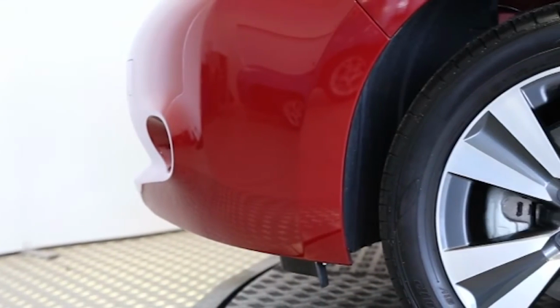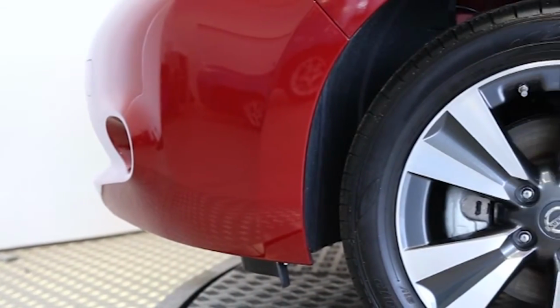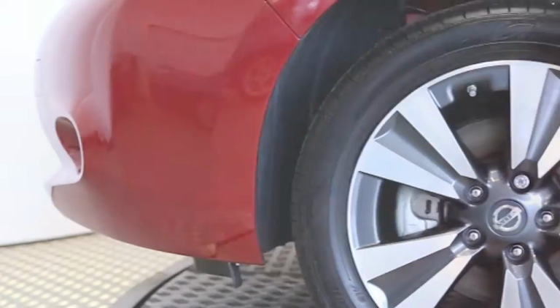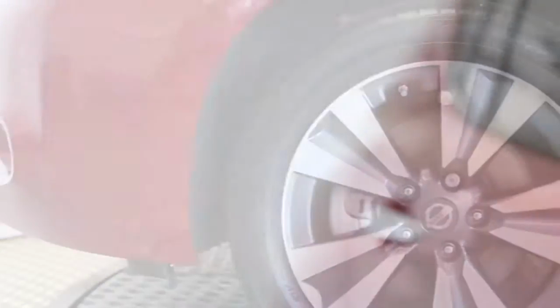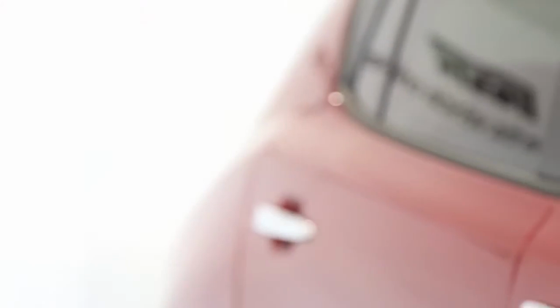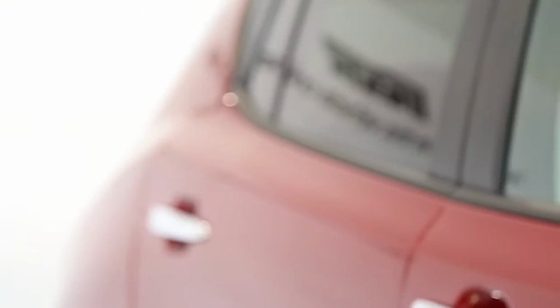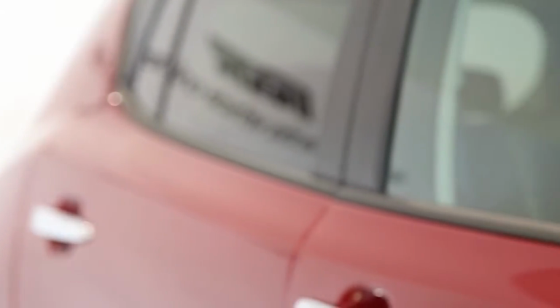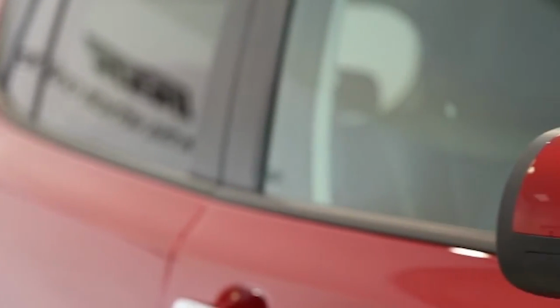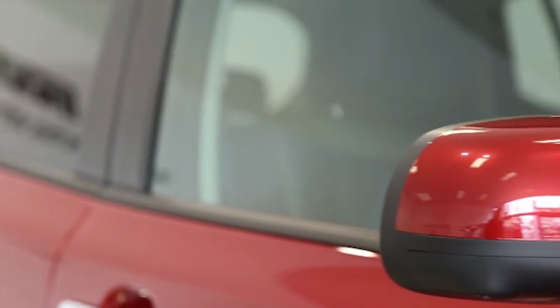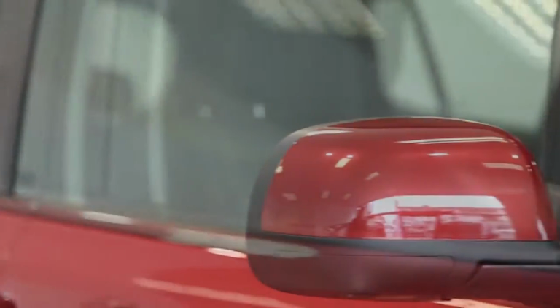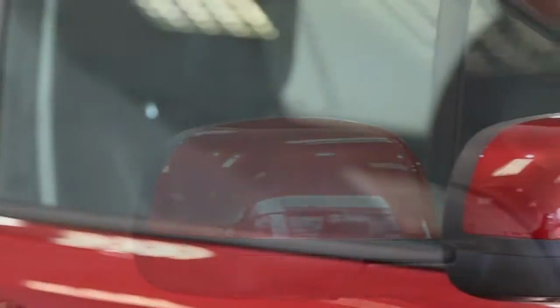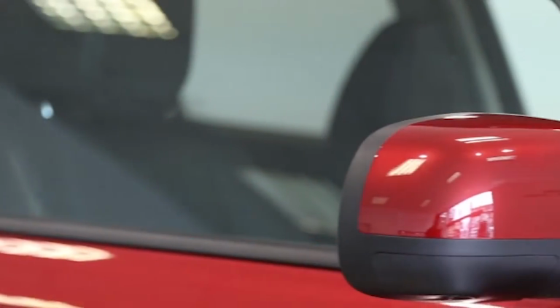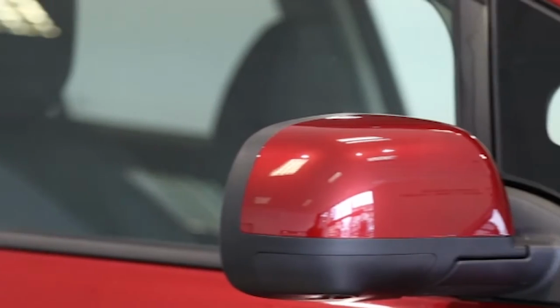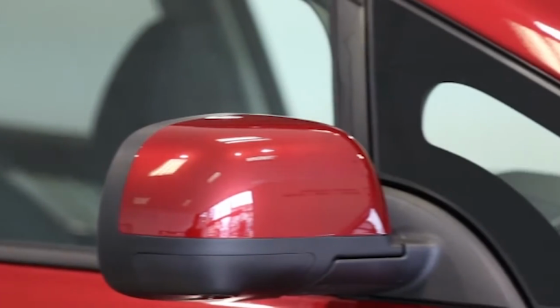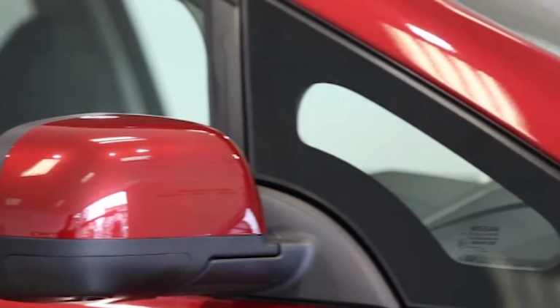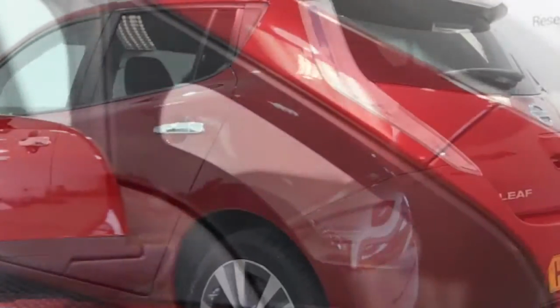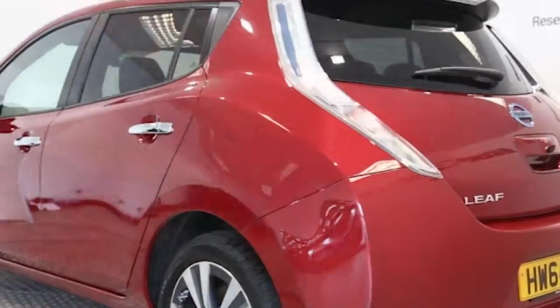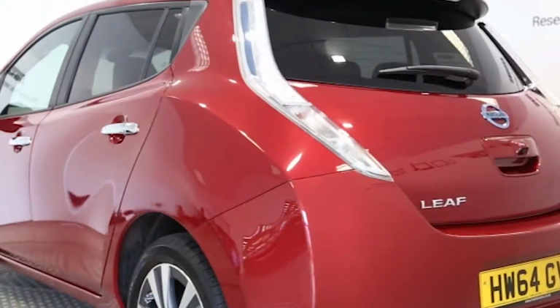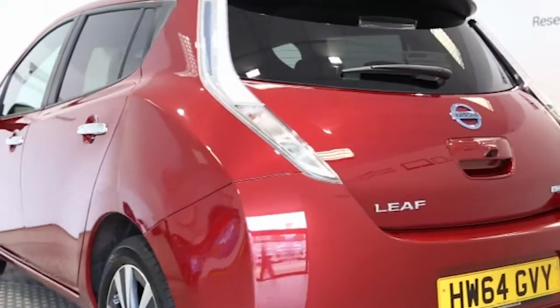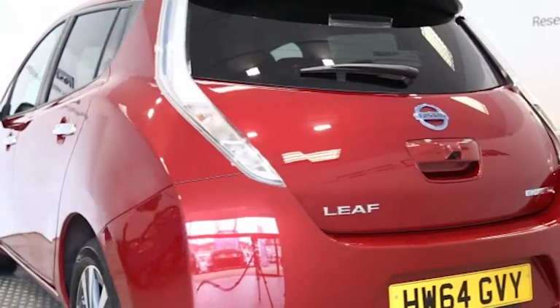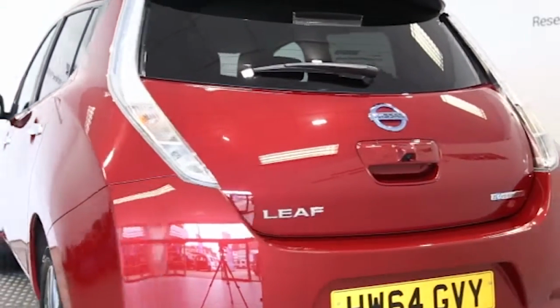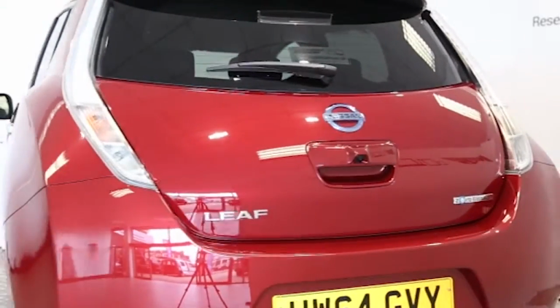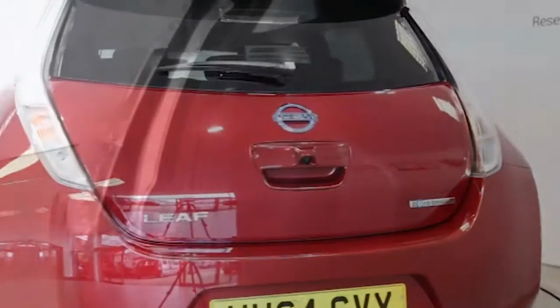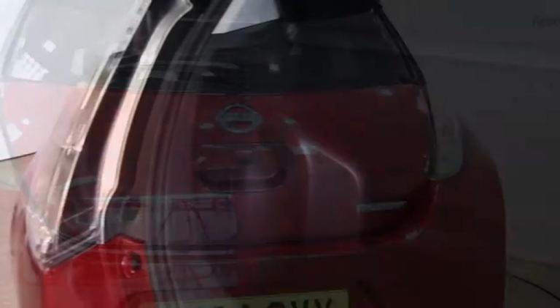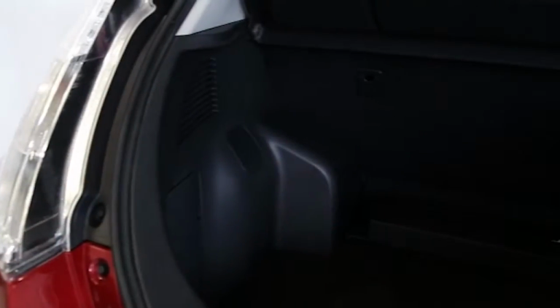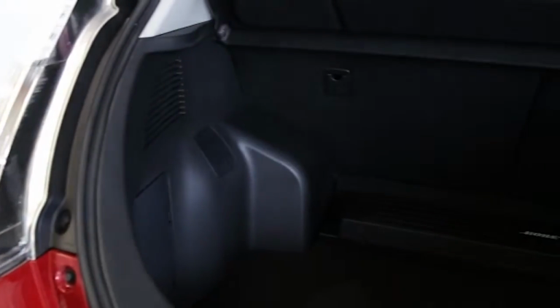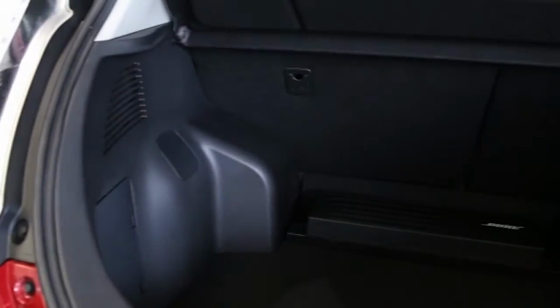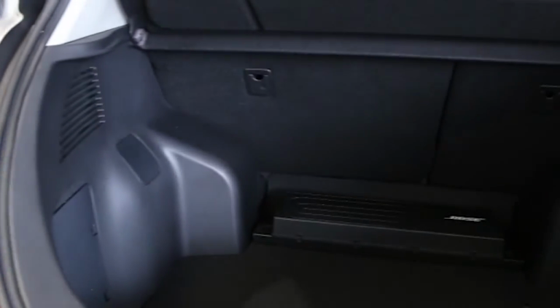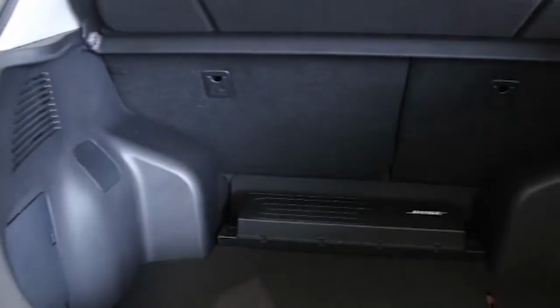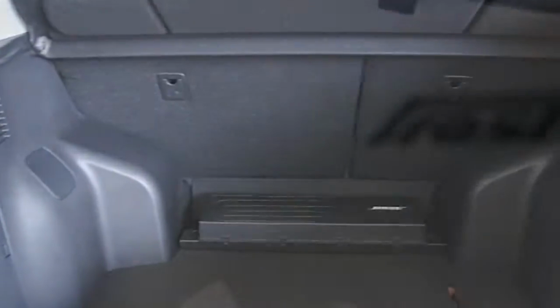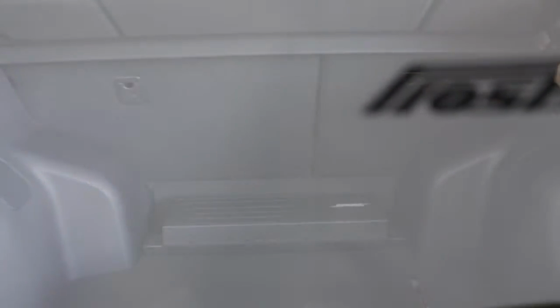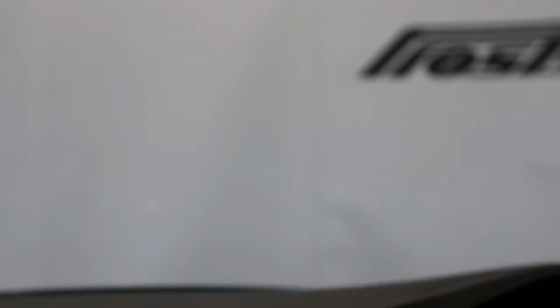Key features include satellite navigation, climate control, full leather trim, 17-inch alloys, electric windows and mirrors, Bluetooth phone connectivity, reversing camera with guidance lines, and side view cameras.